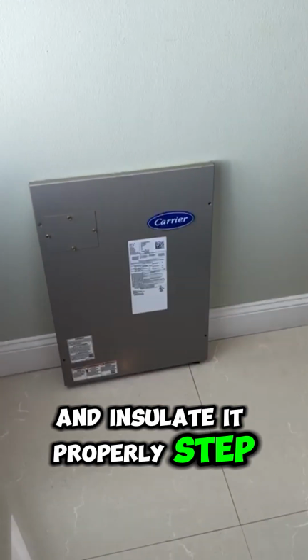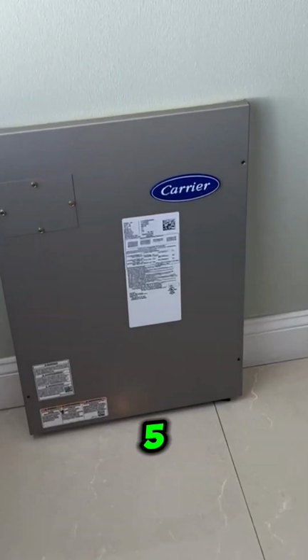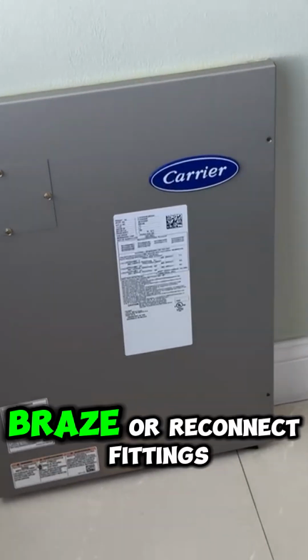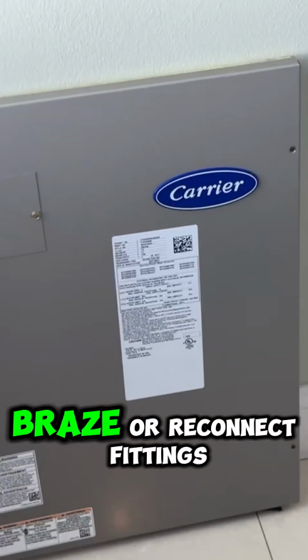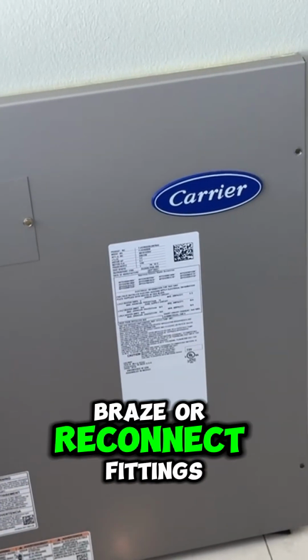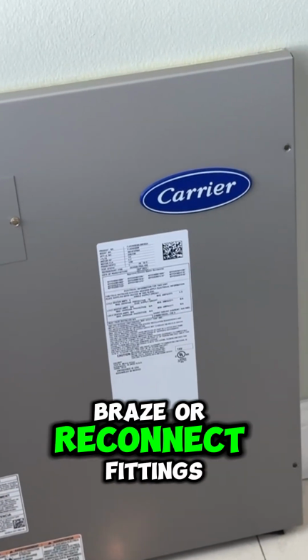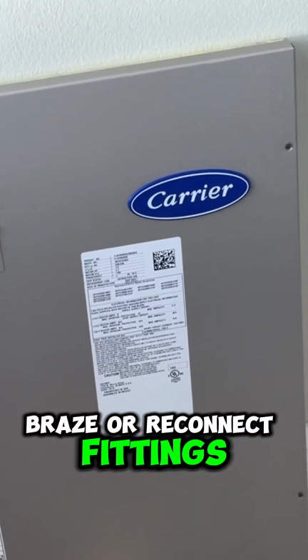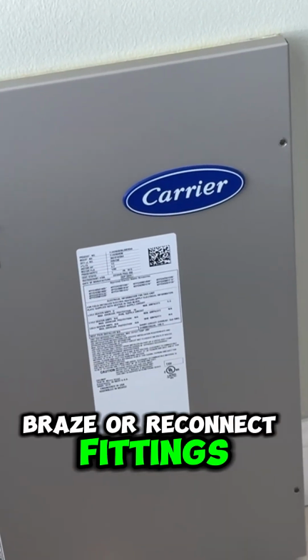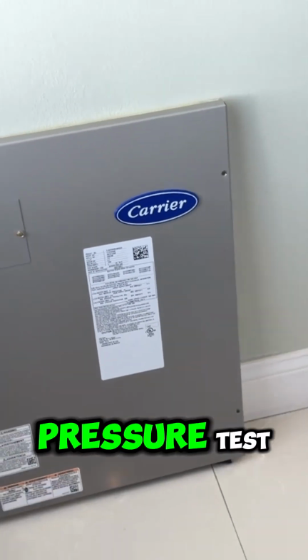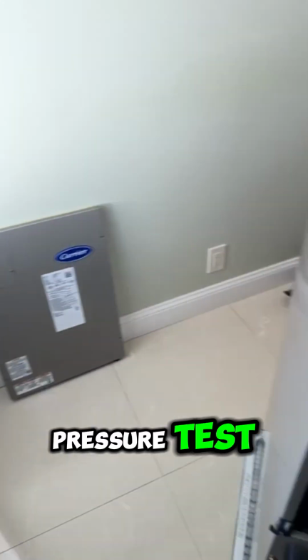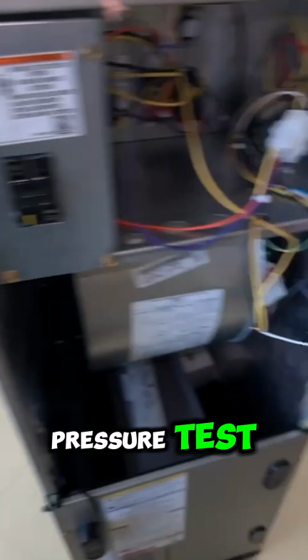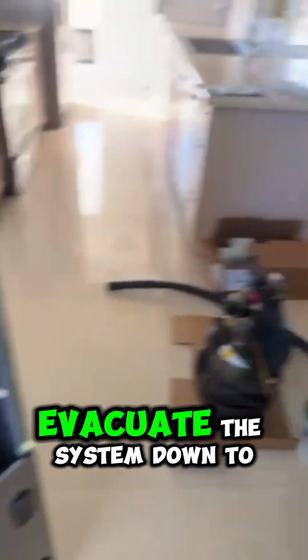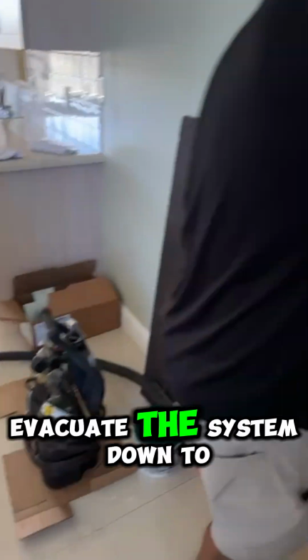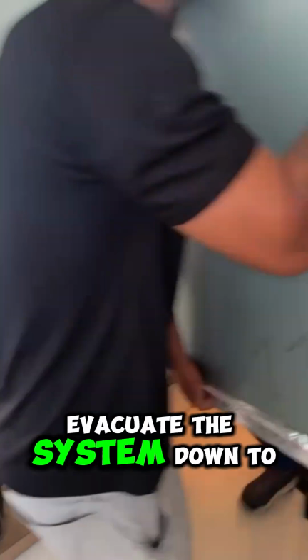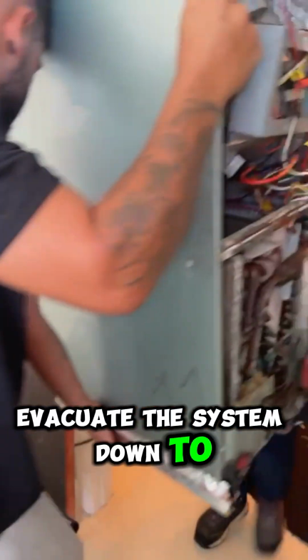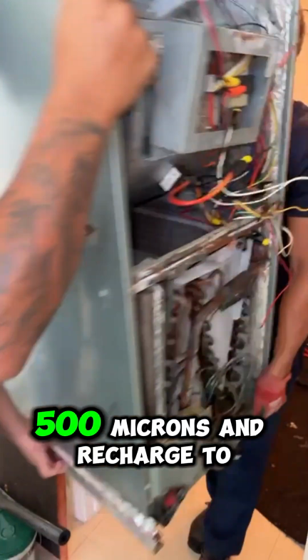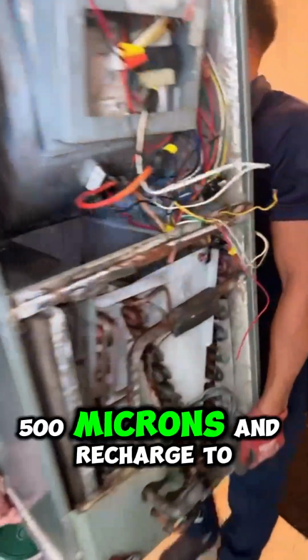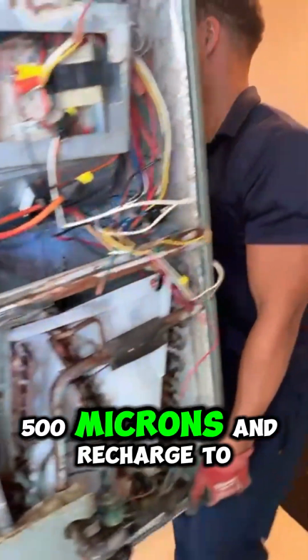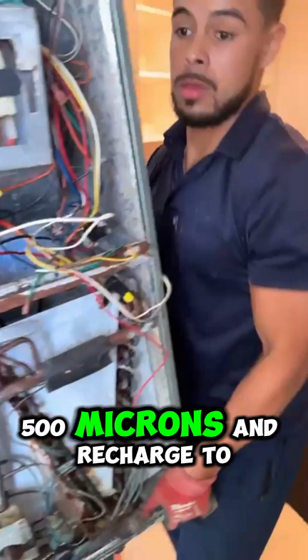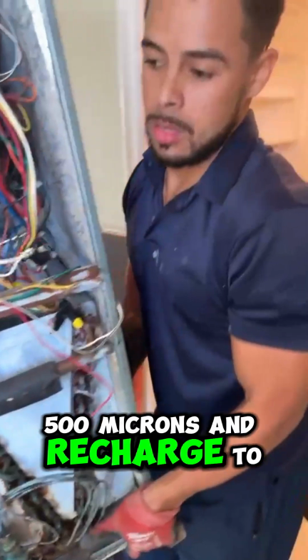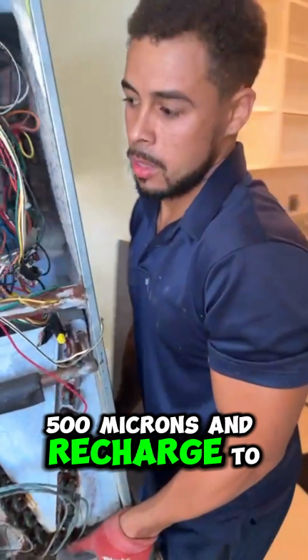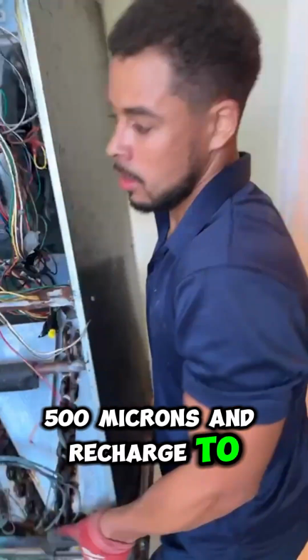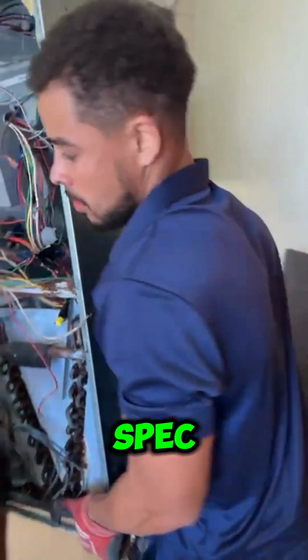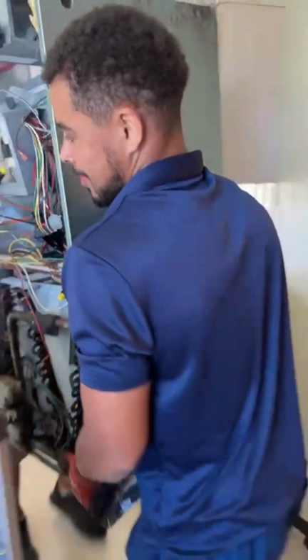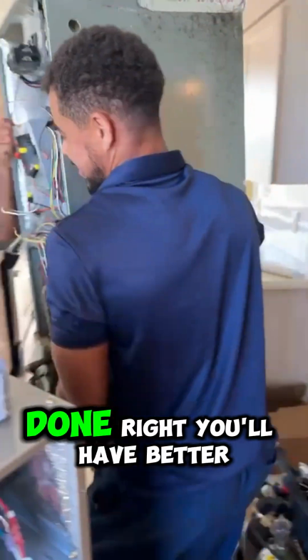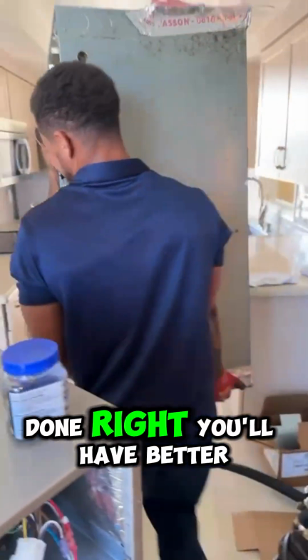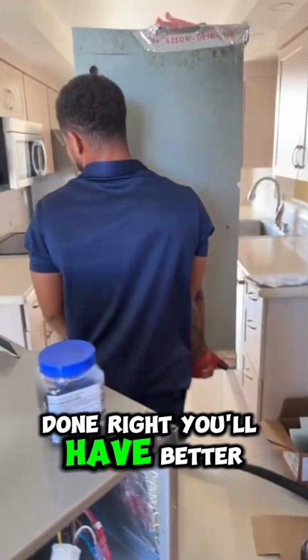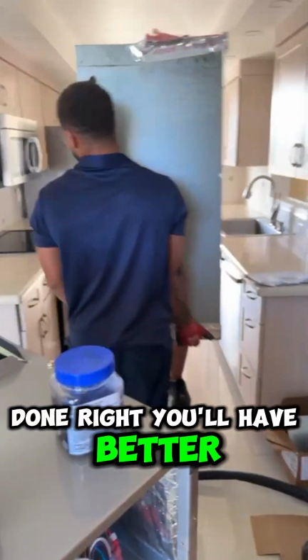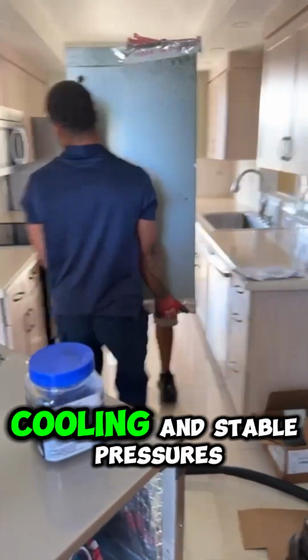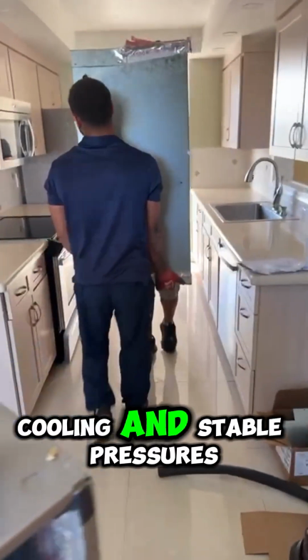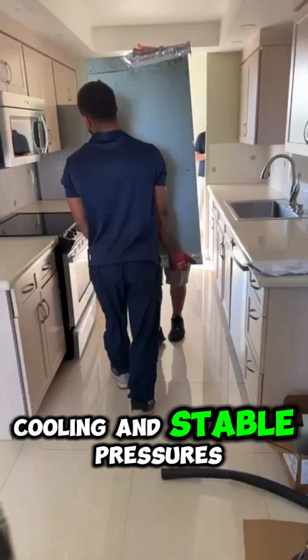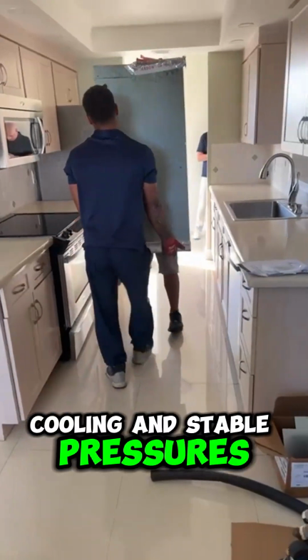Step 5: braze or reconnect fittings, pressure test, evacuate the system down to 500 microns, and recharge to spec. Done right, you'll have better cooling and stable pressures.